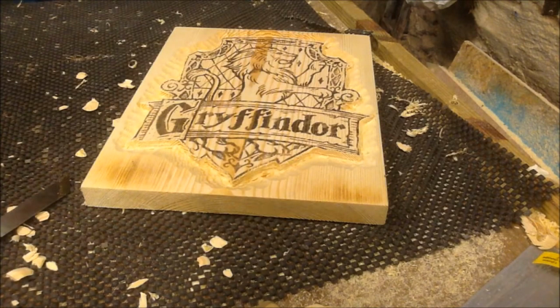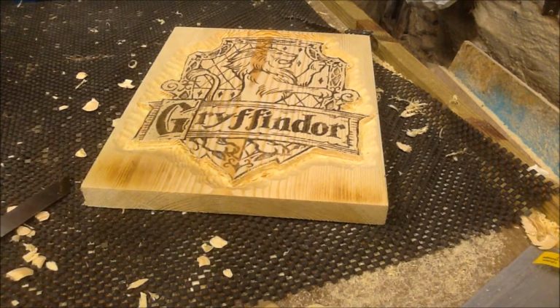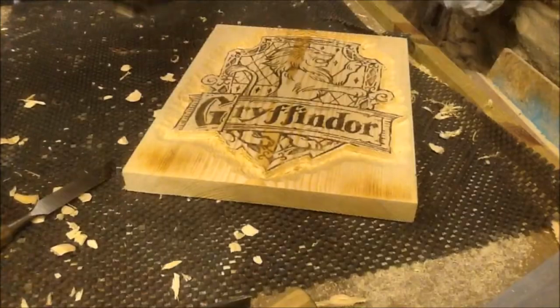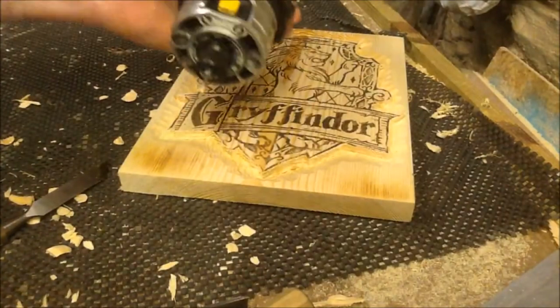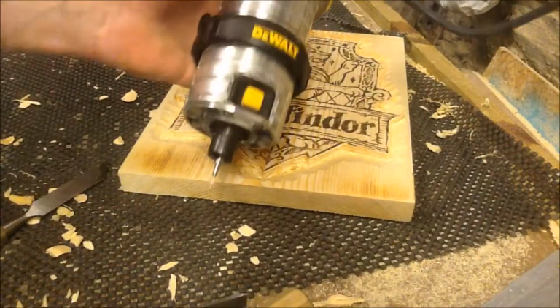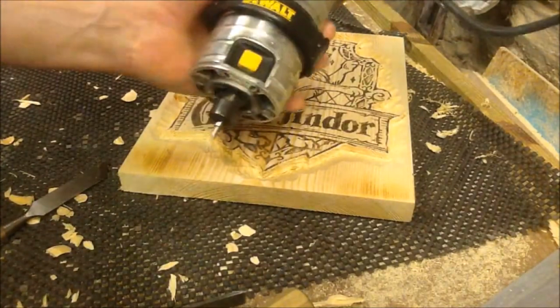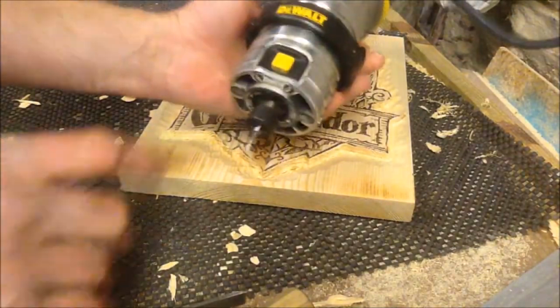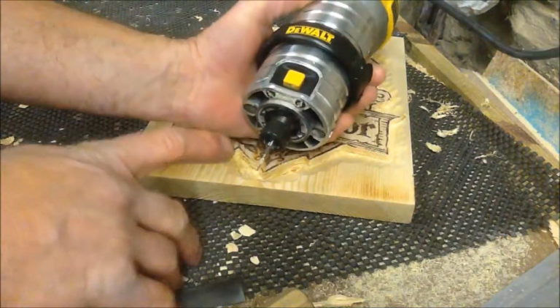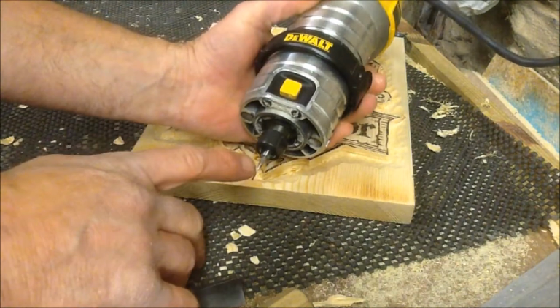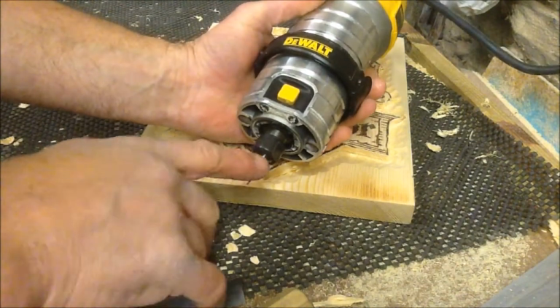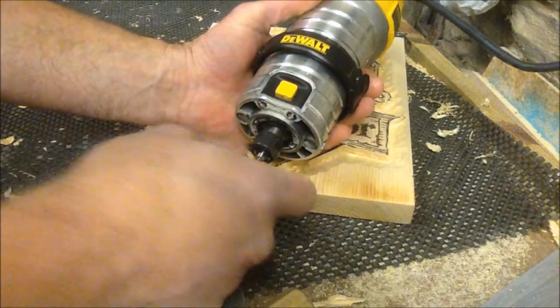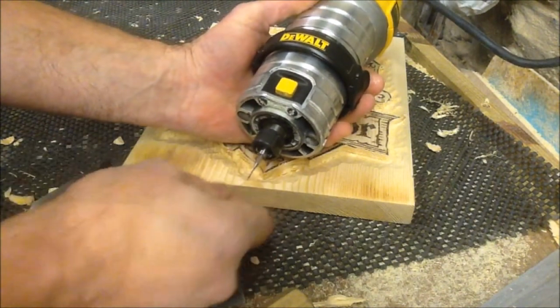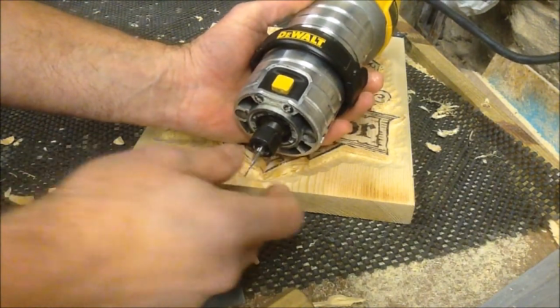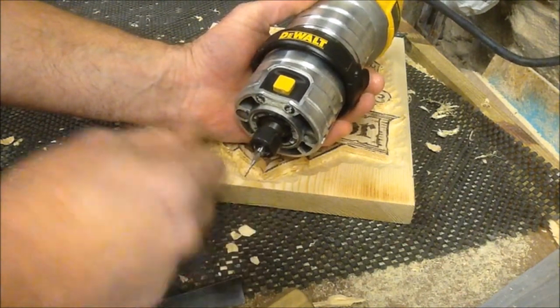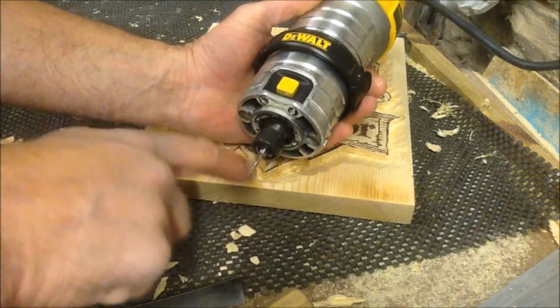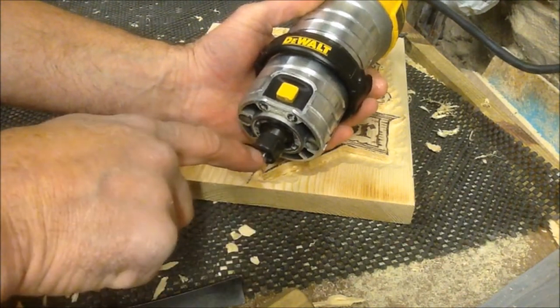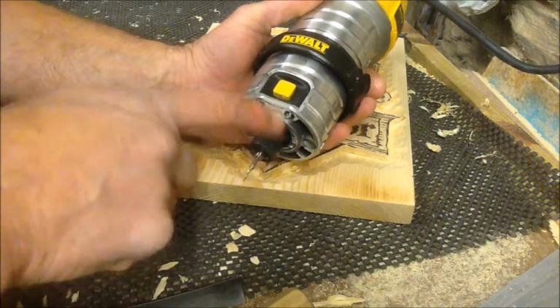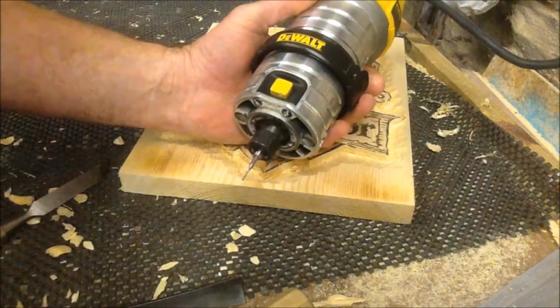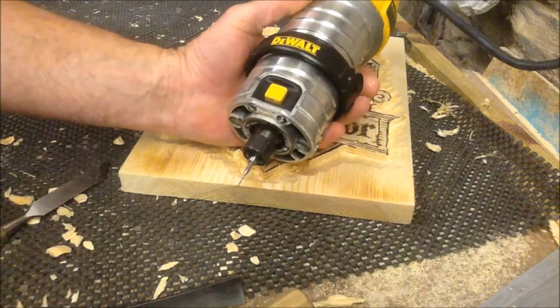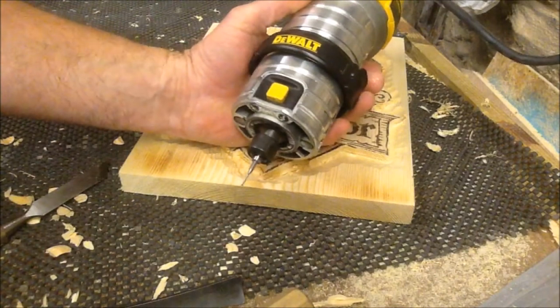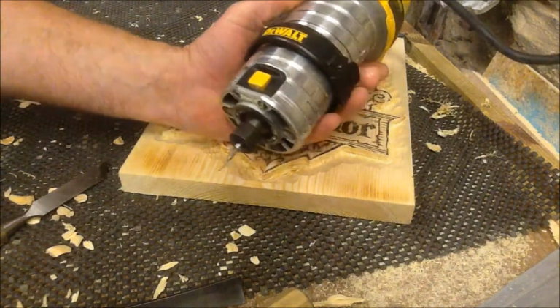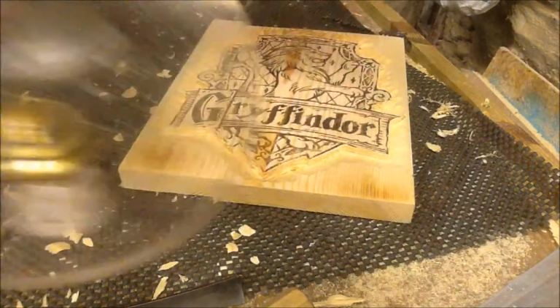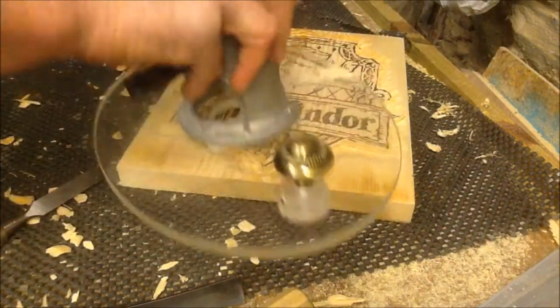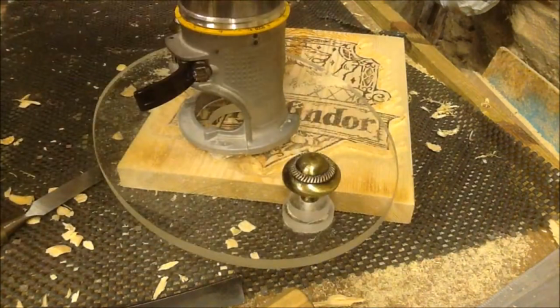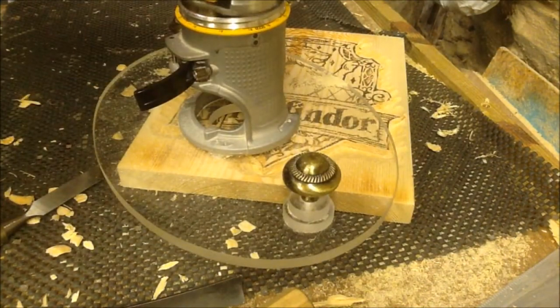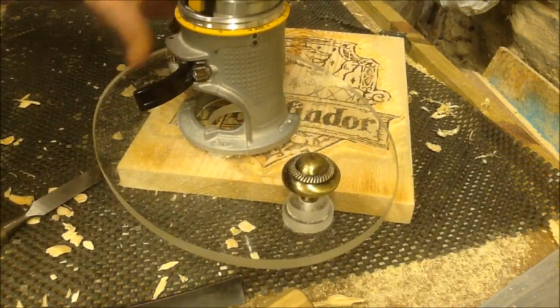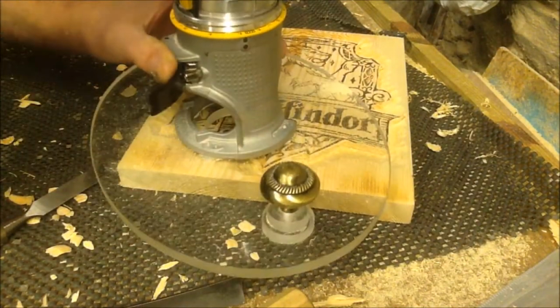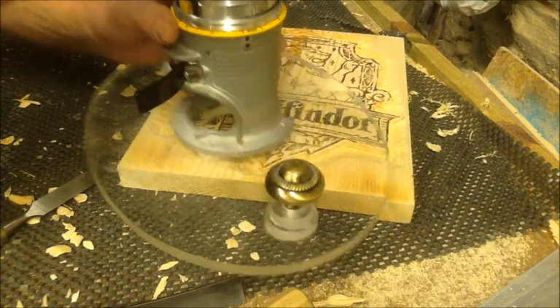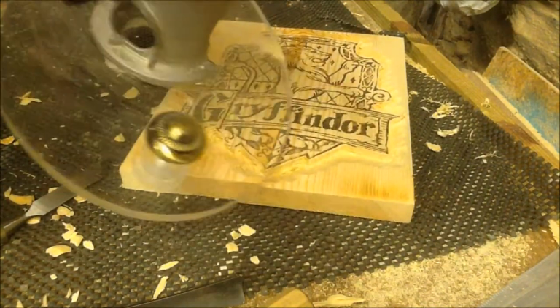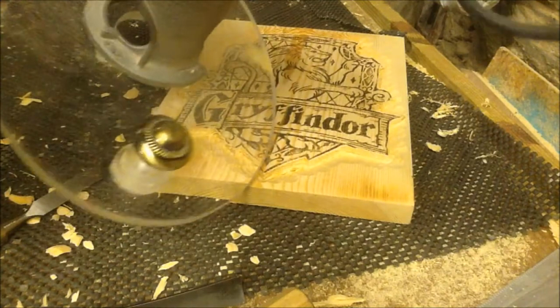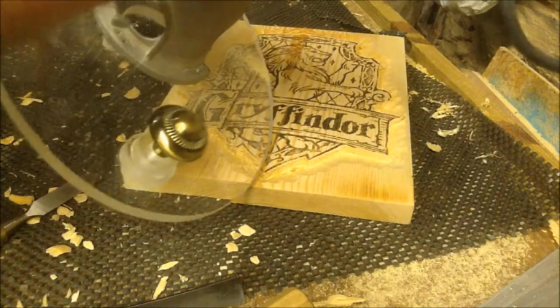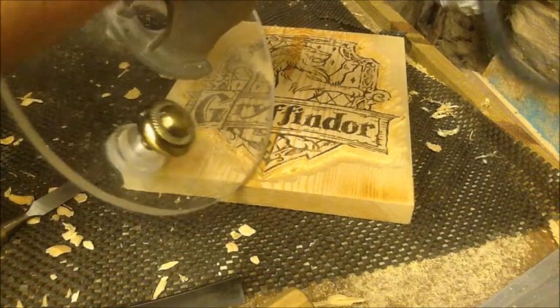I'm changing router bits now for a much finer one — this is a 1.5mm spiral up-cut bit in a collet reducer, which goes into a one-quarter inch trim router, or palm router, as you can see.